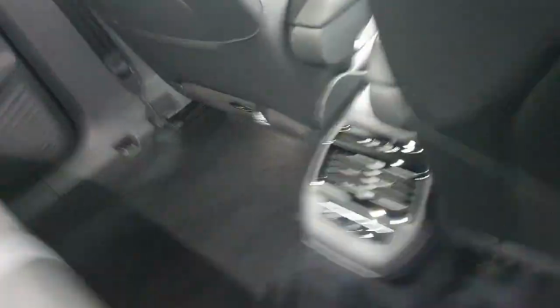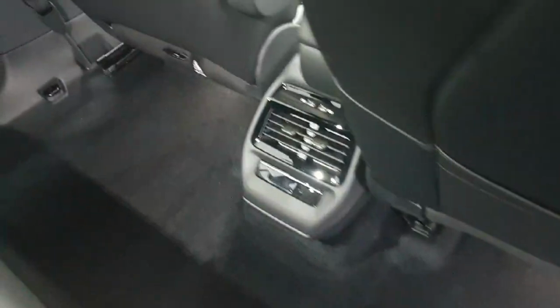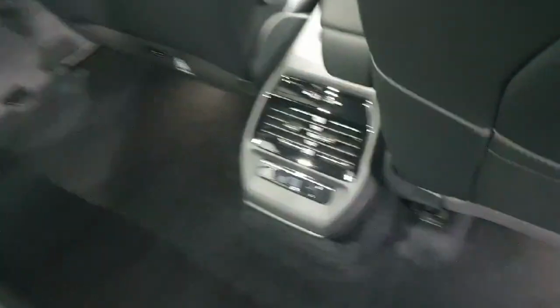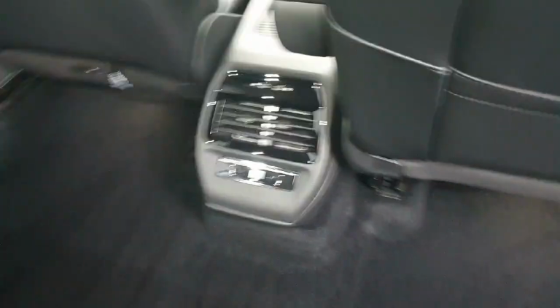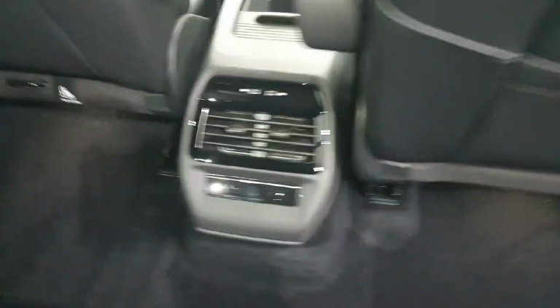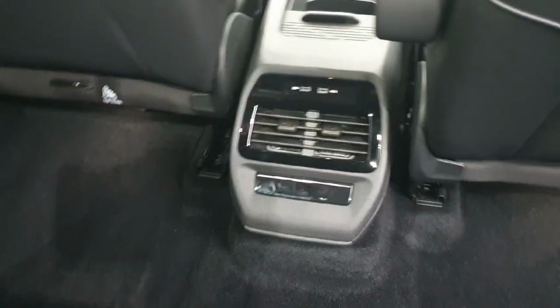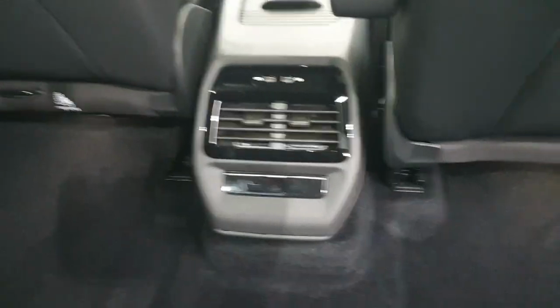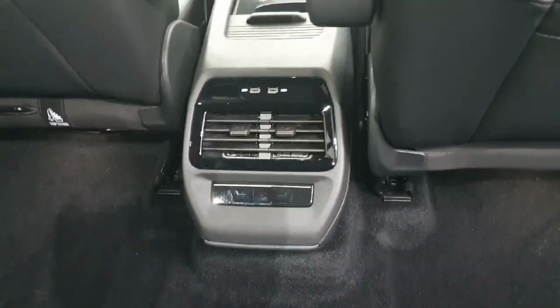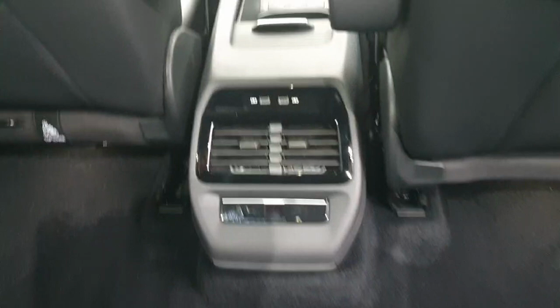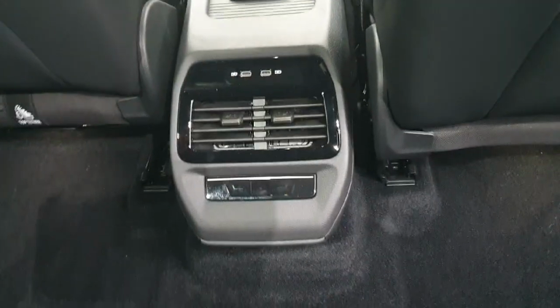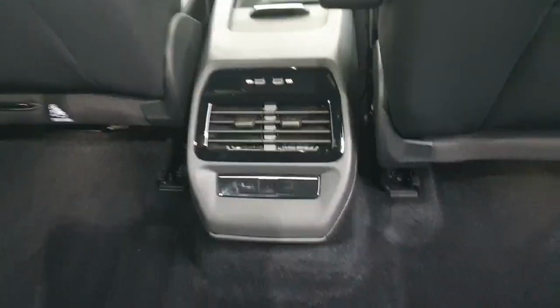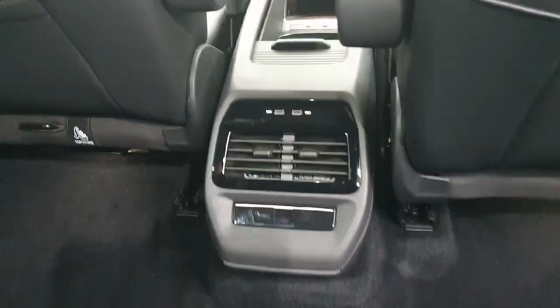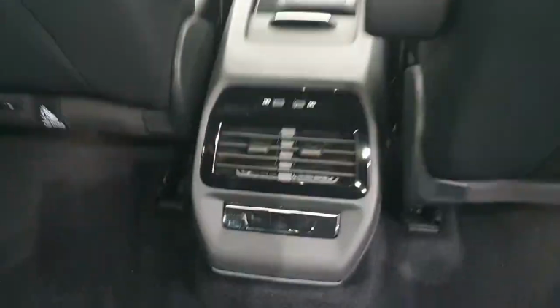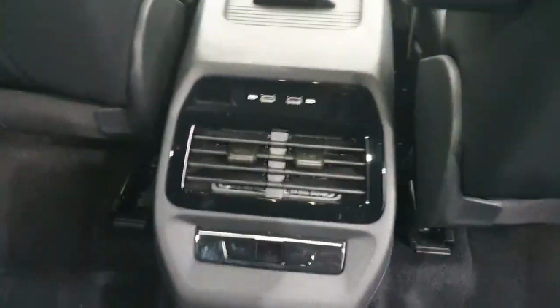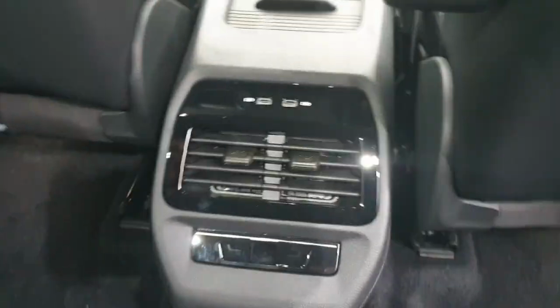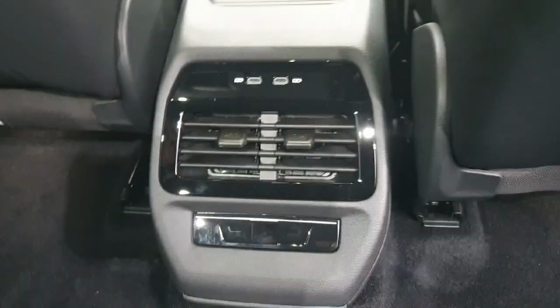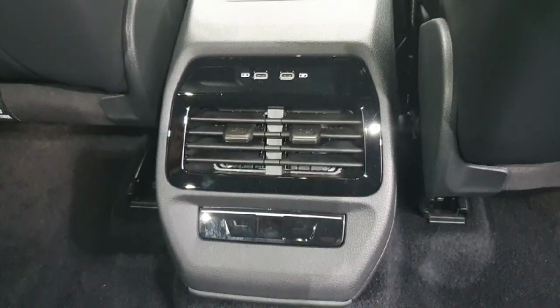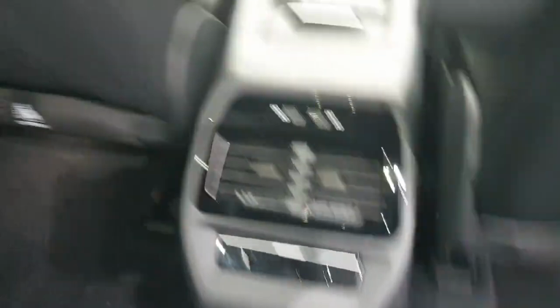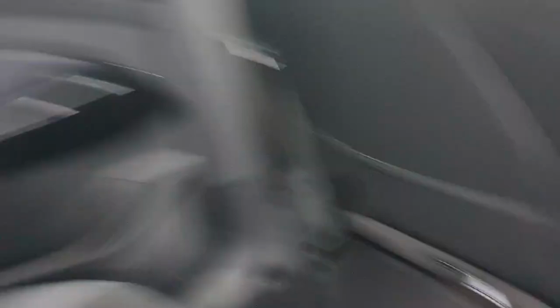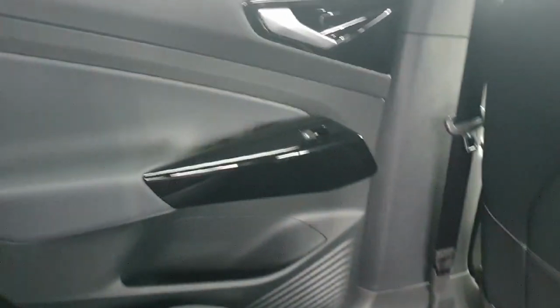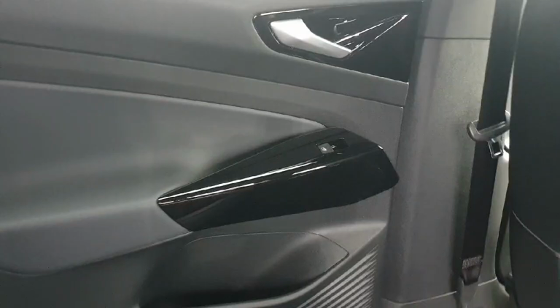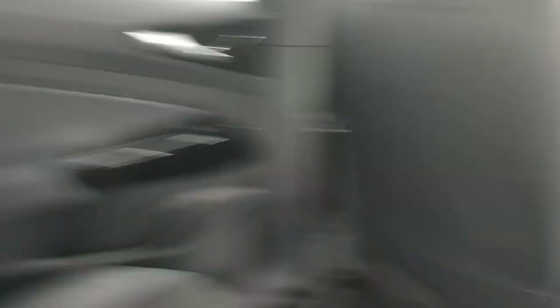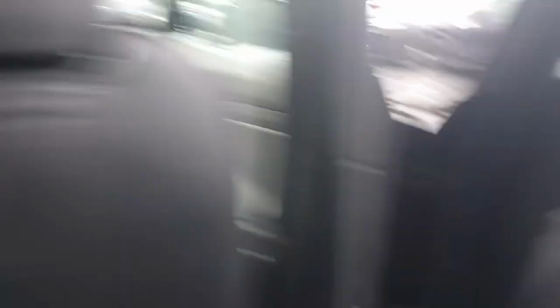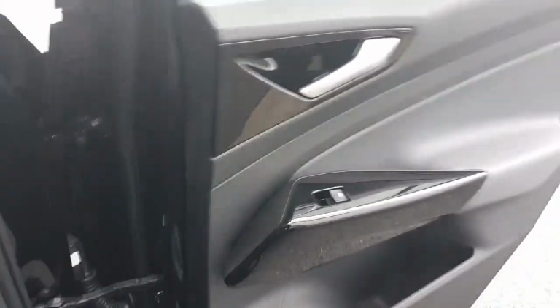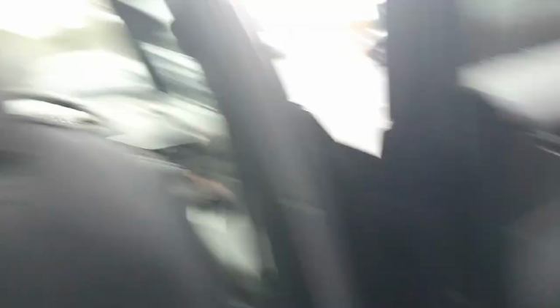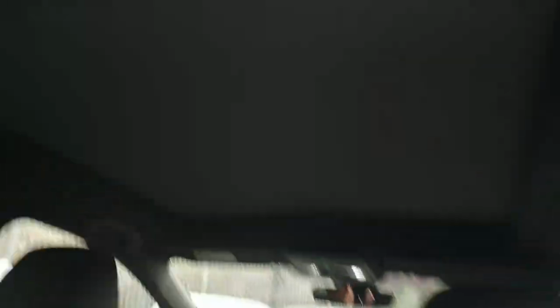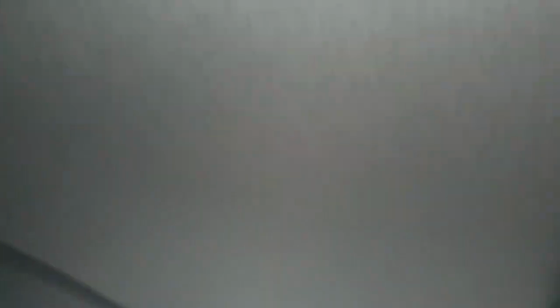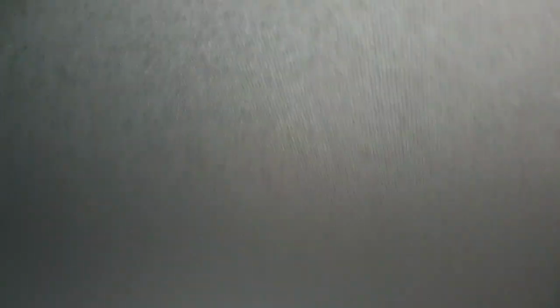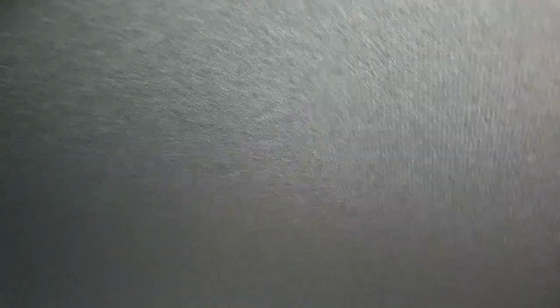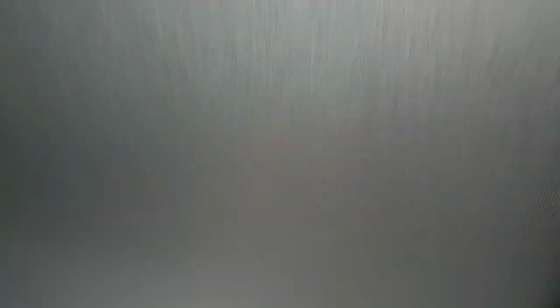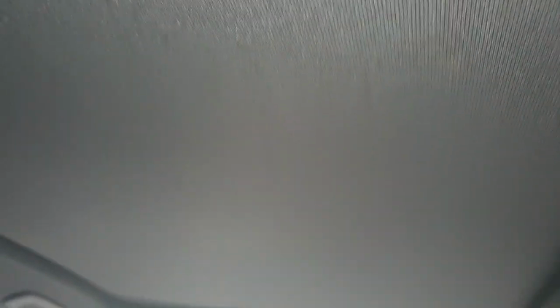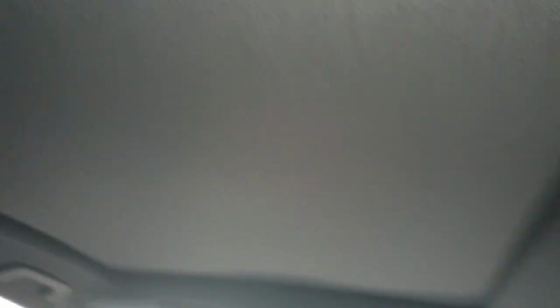In the center here we have our rear air conditioning system, so we can adjust the temperature differently in the rear to the front if needs be. We also have two USB charging ports. Both sides have the electric windows, and when the curtain is pulled back you'll have the full display of the panoramic sunroof.